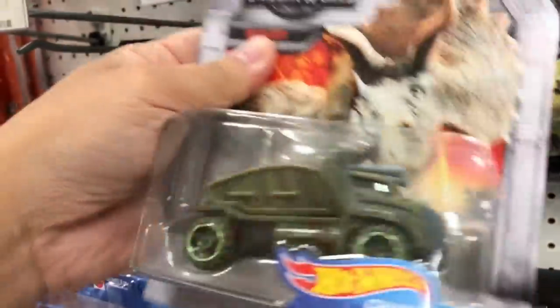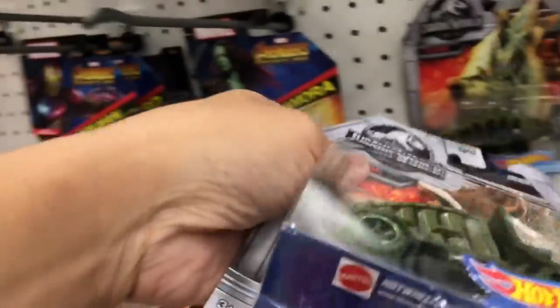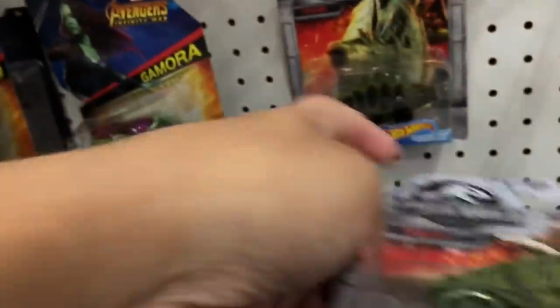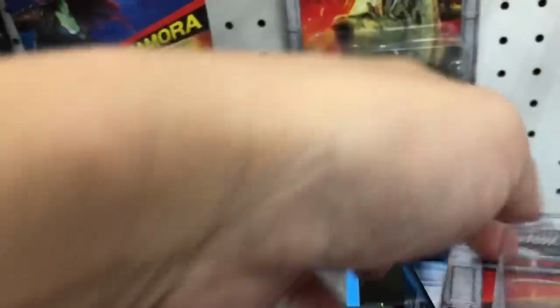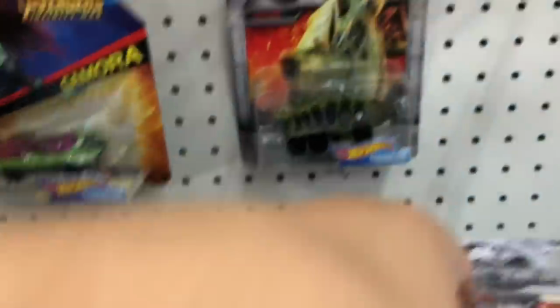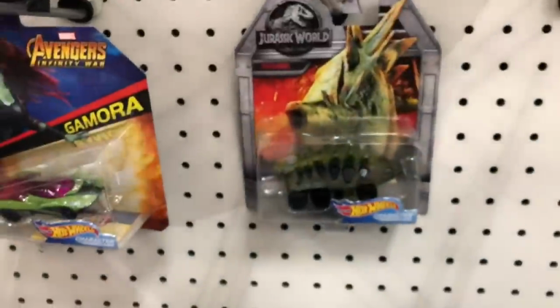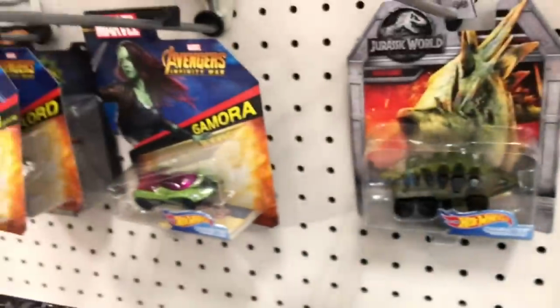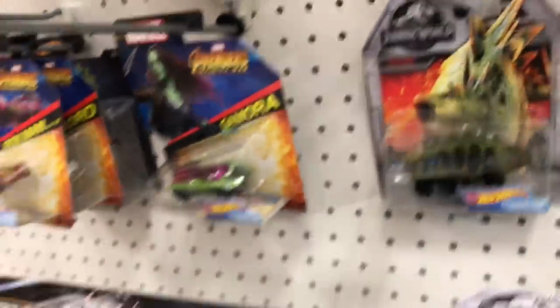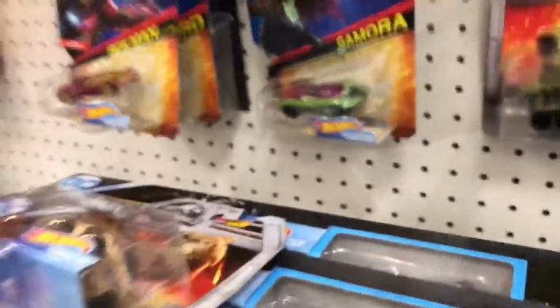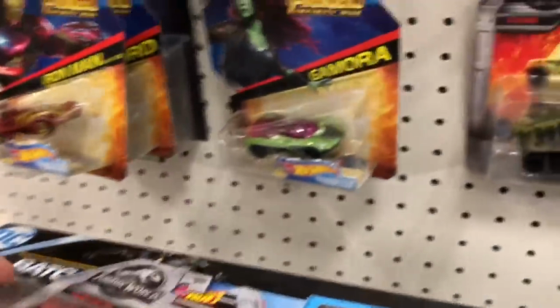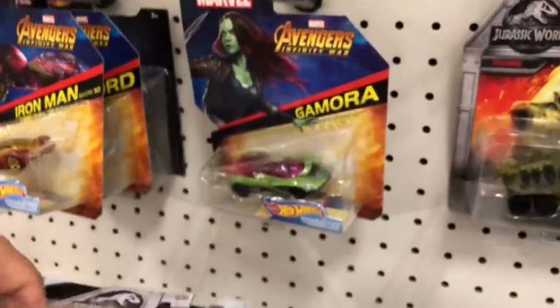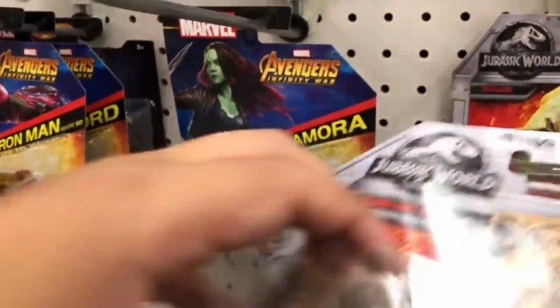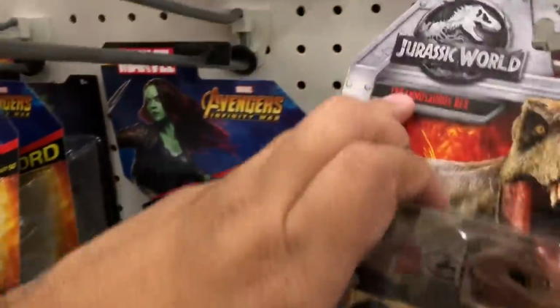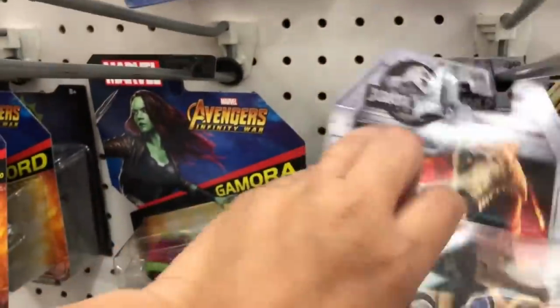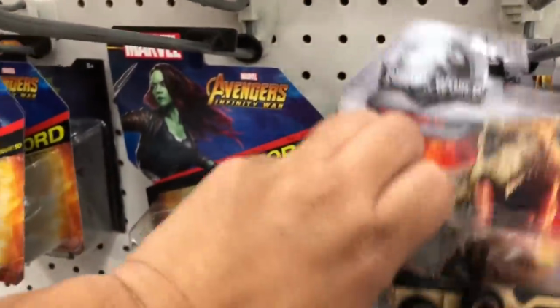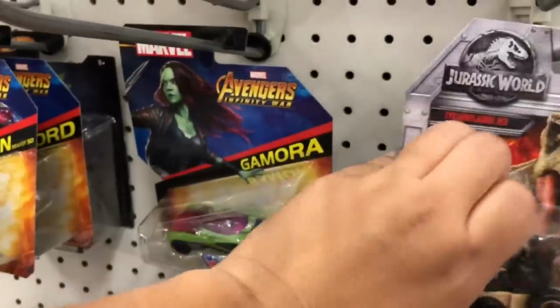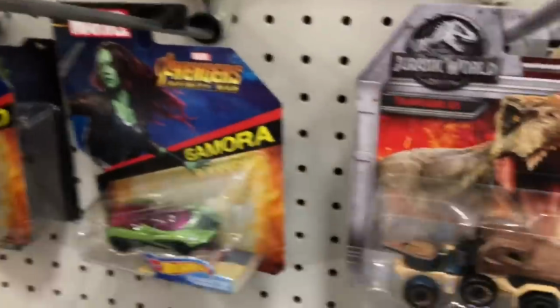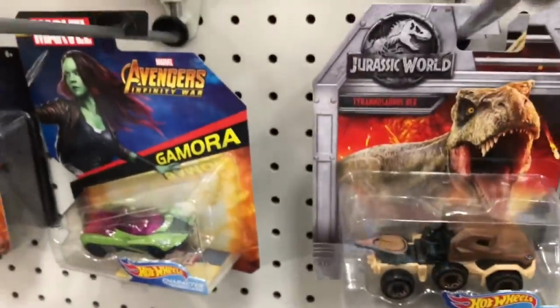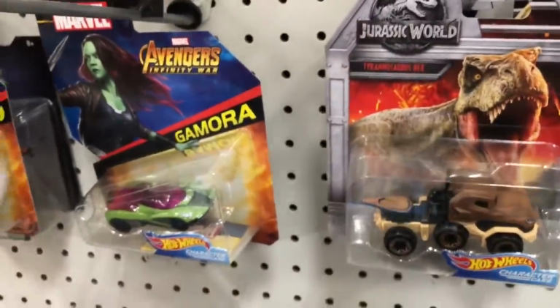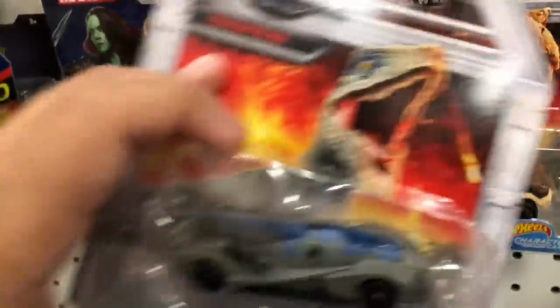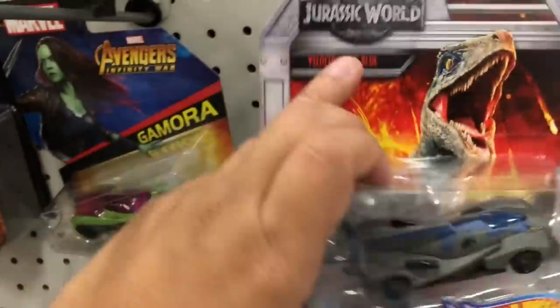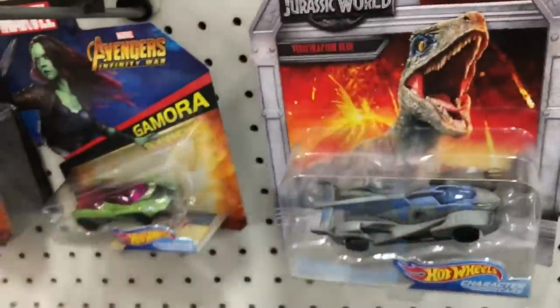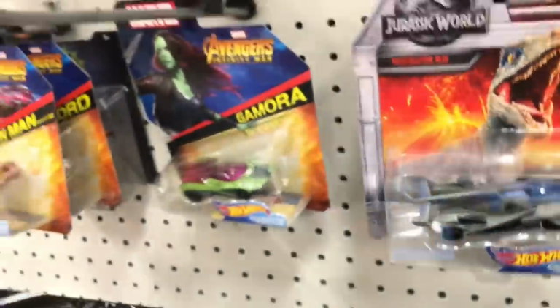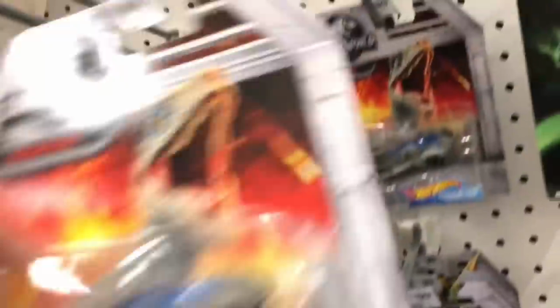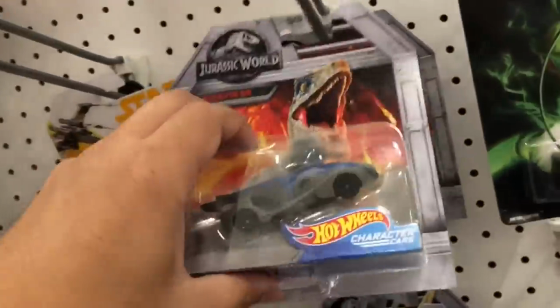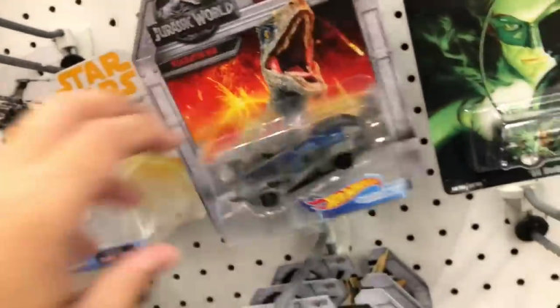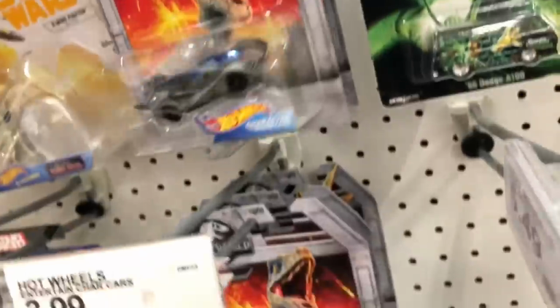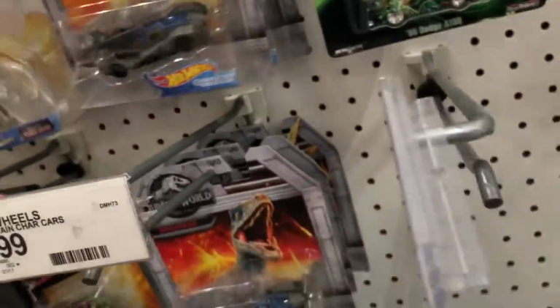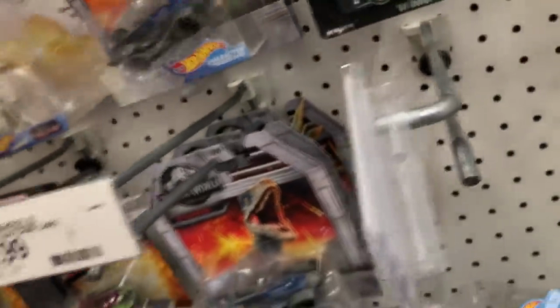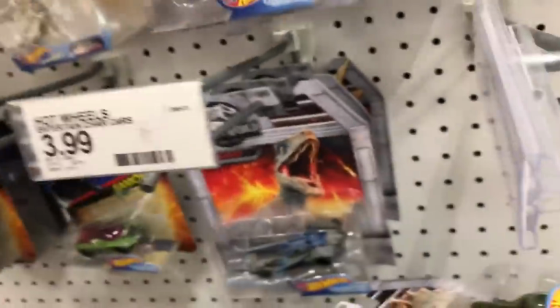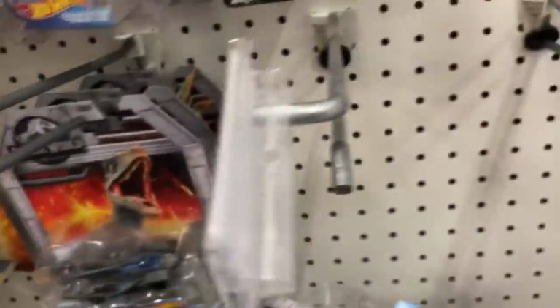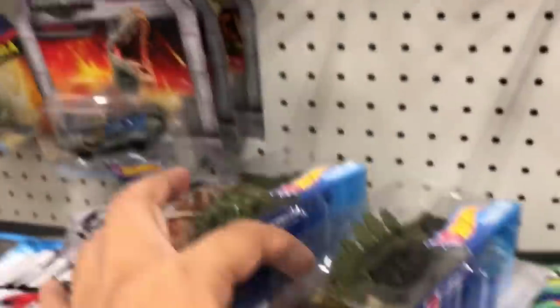These two are super awesome cars. They also do not have the Mosasaurus, but we already have the Mosasaurus. This is an awesome find today - these Jurassic World Hot Wheels.